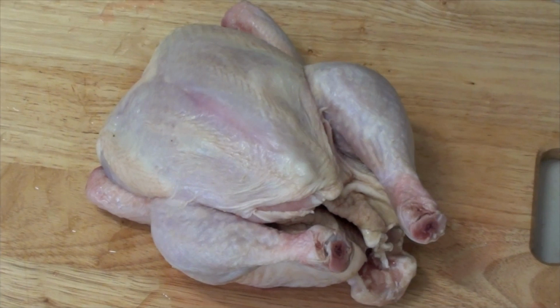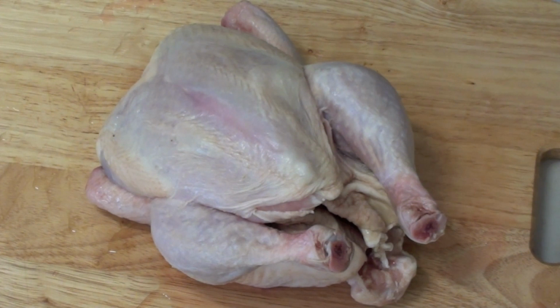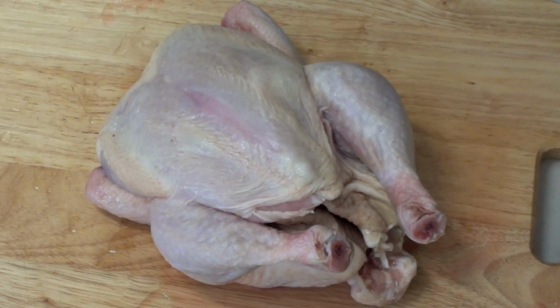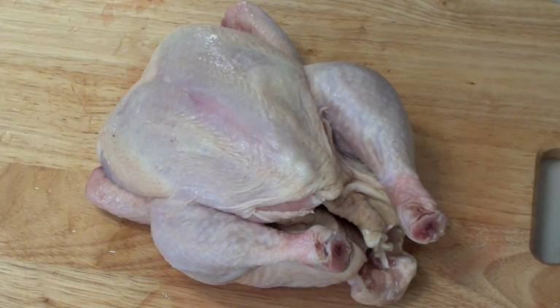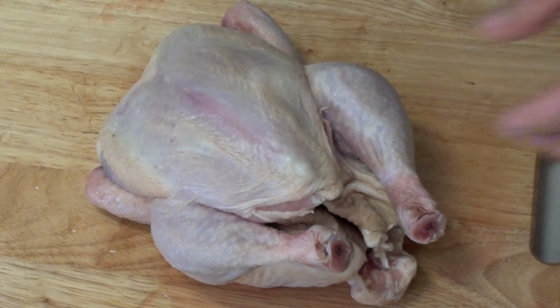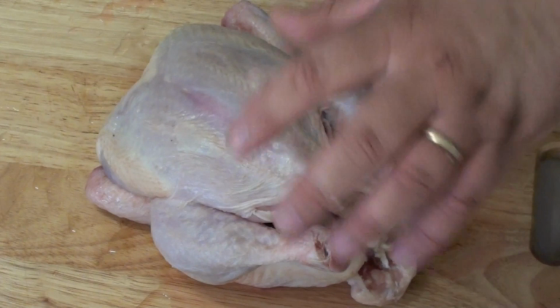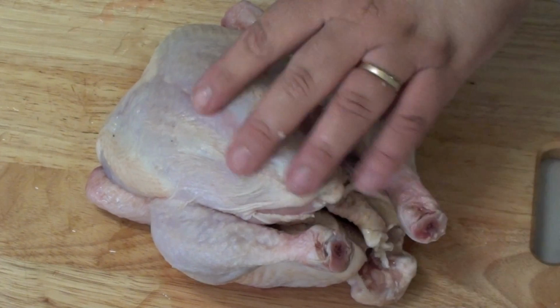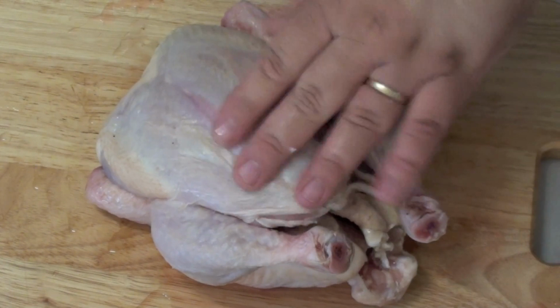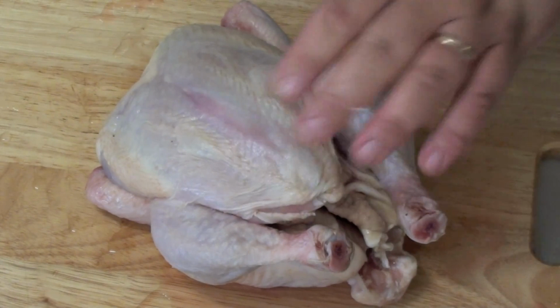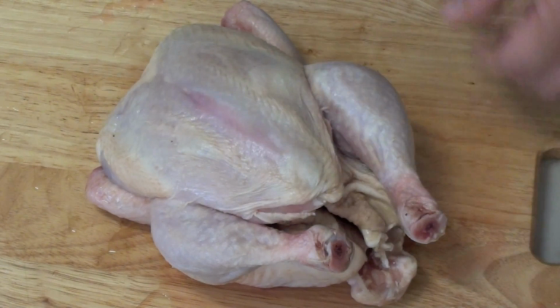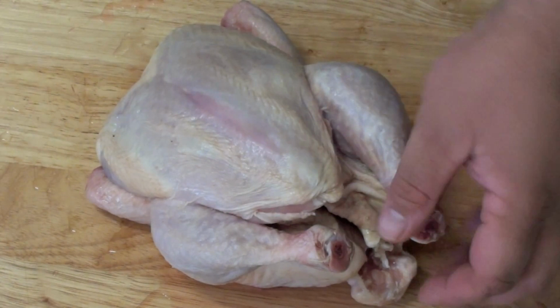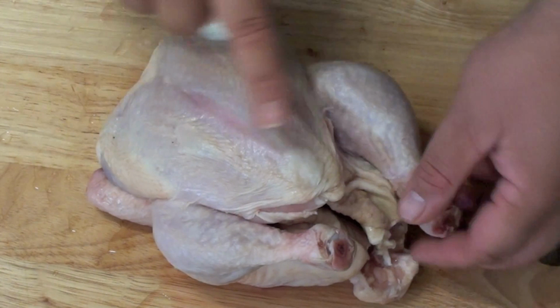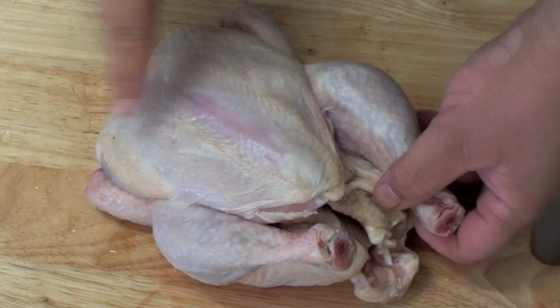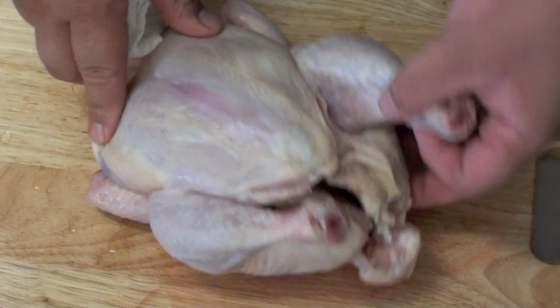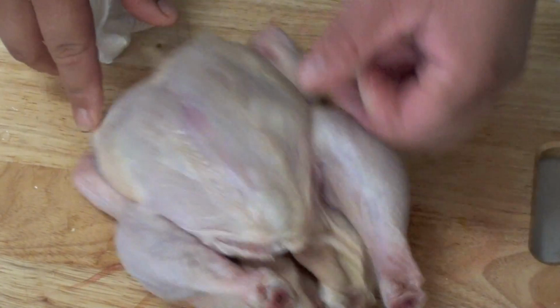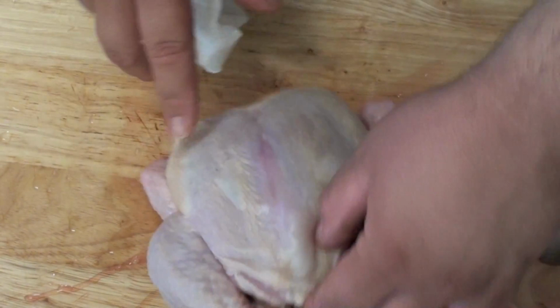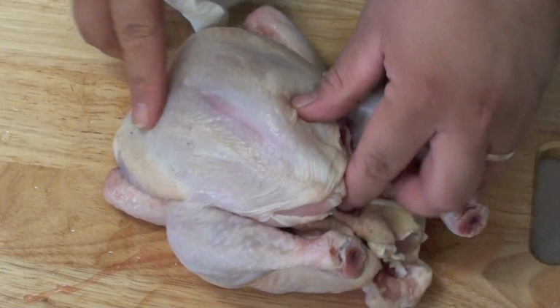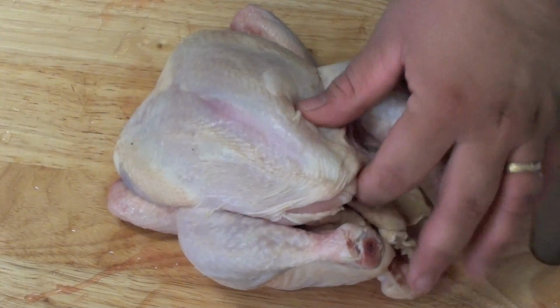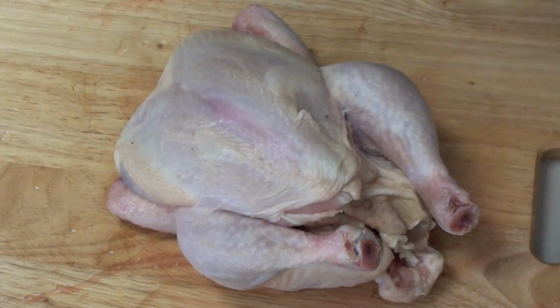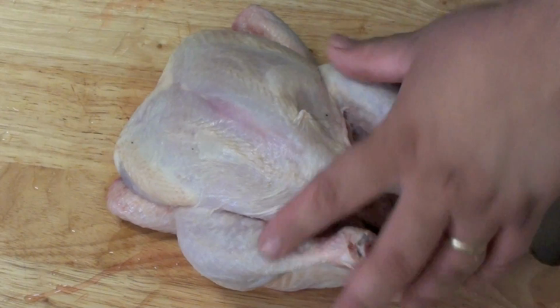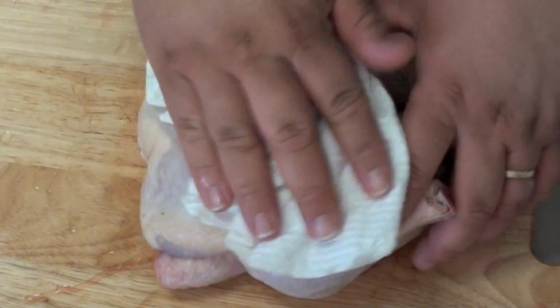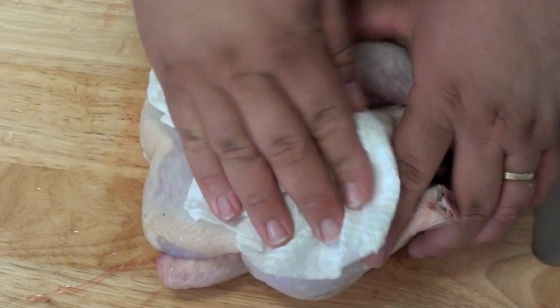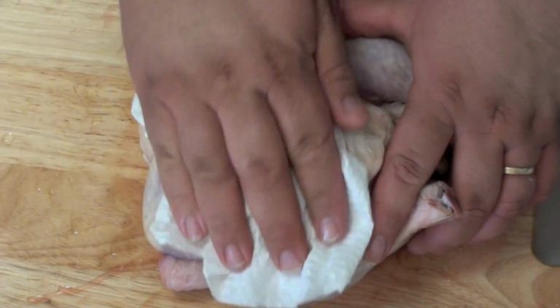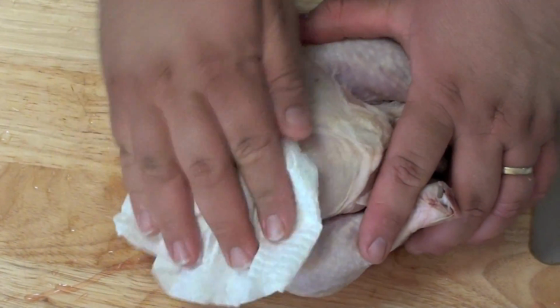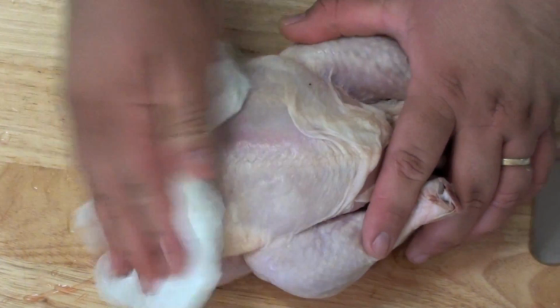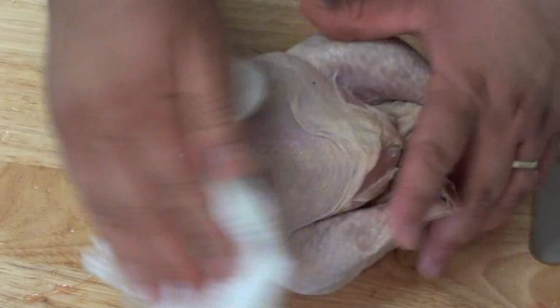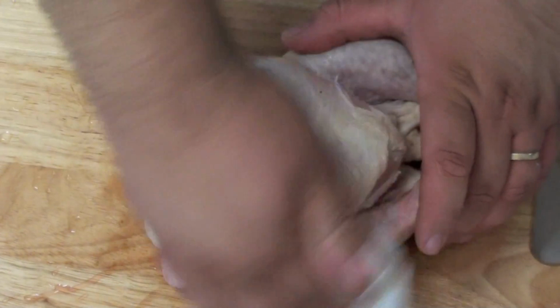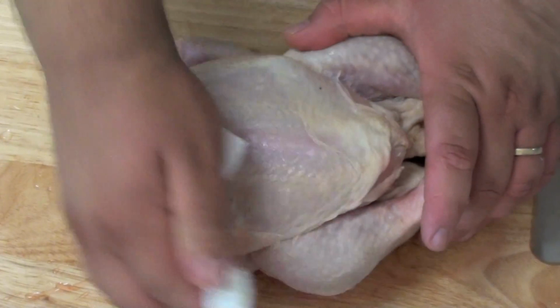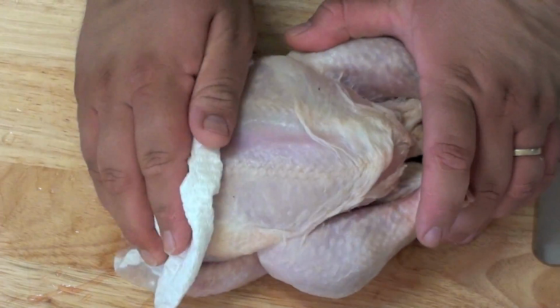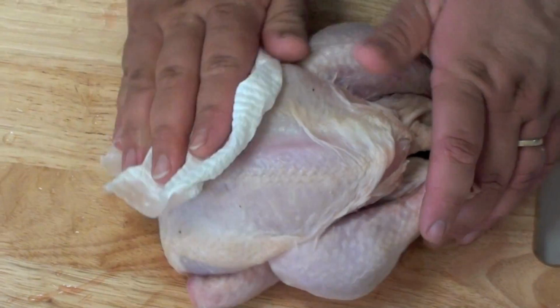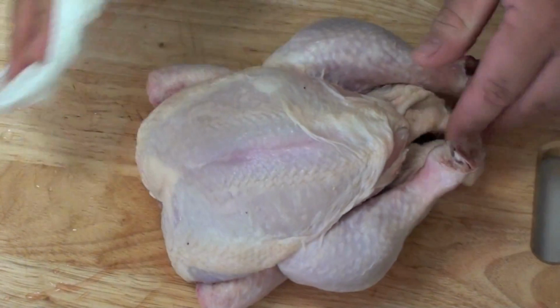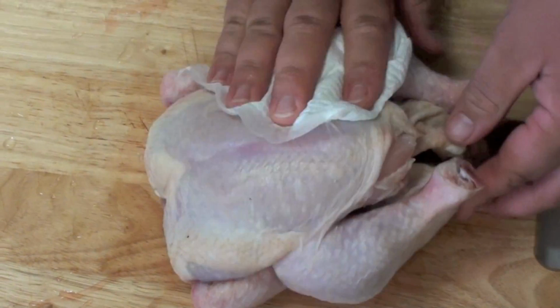To start off with, I've given this chicken a good wash — I've washed all the outside and all the inside. Once you've done that, just give it a good pat down like so, just to dry it all up.